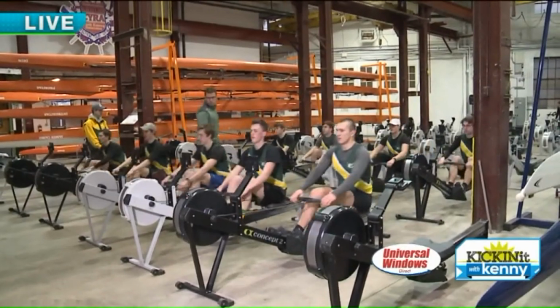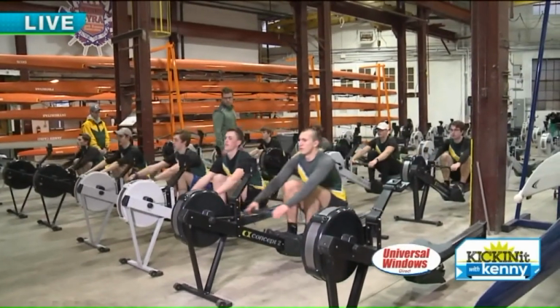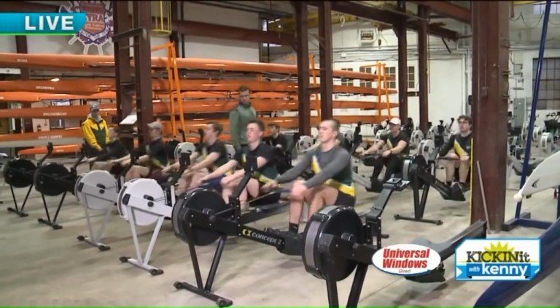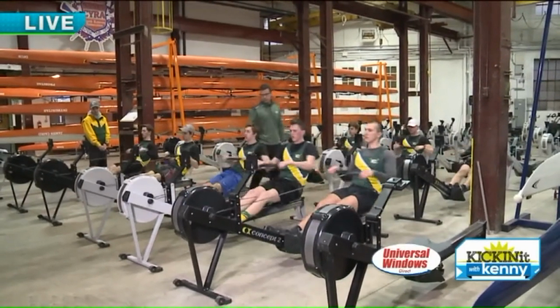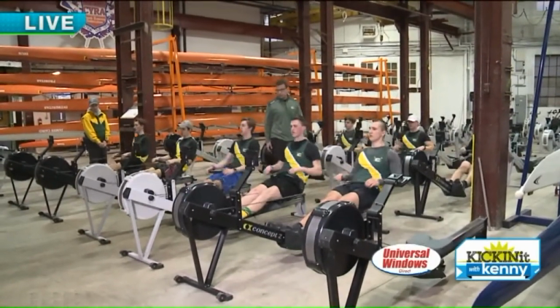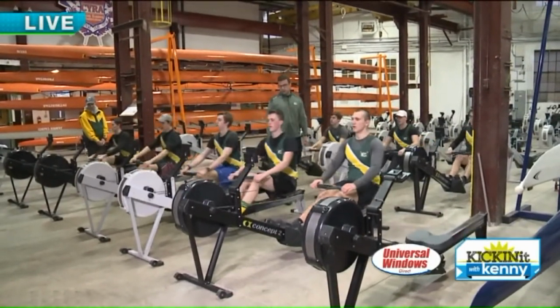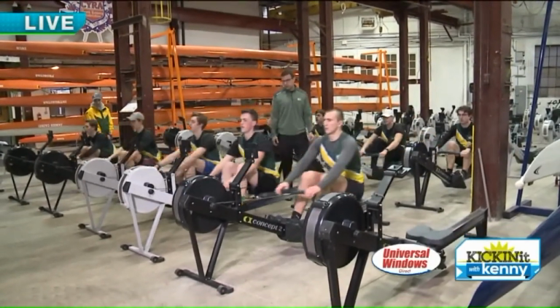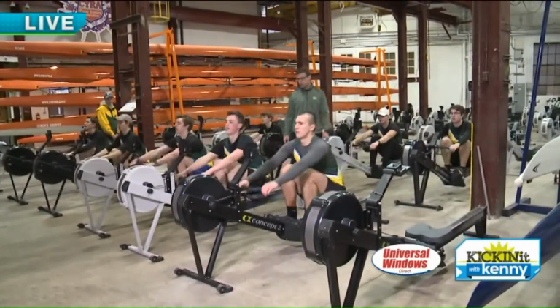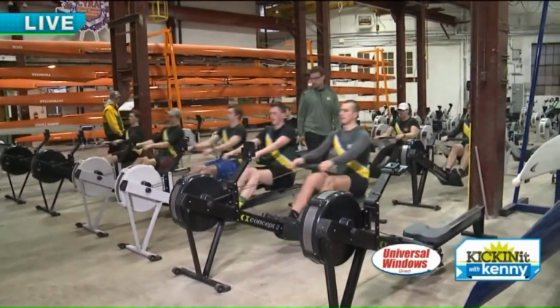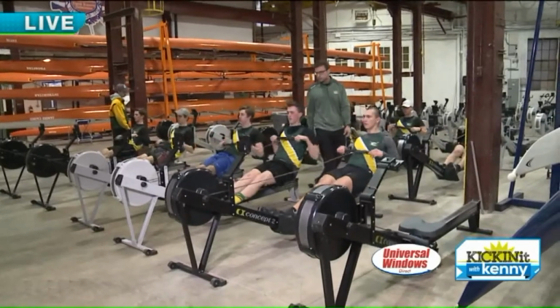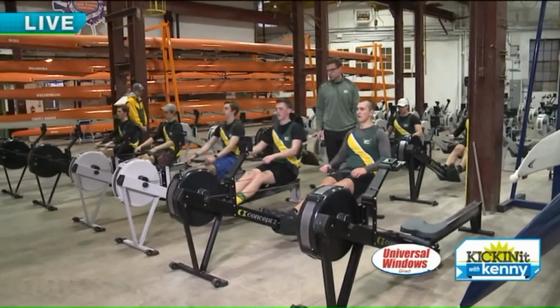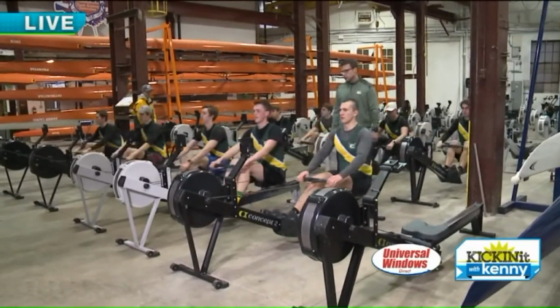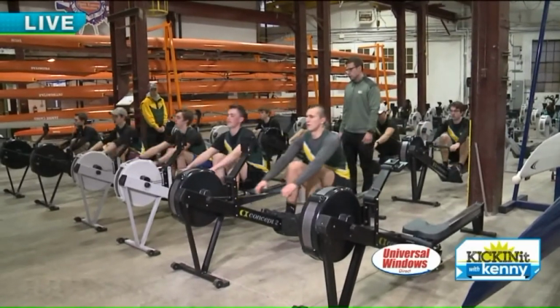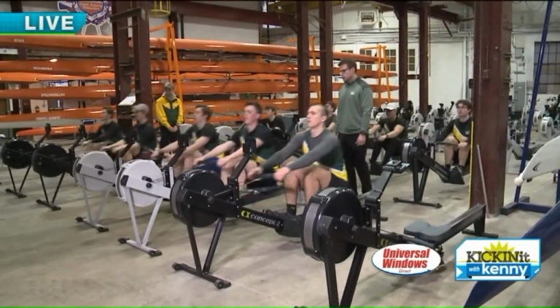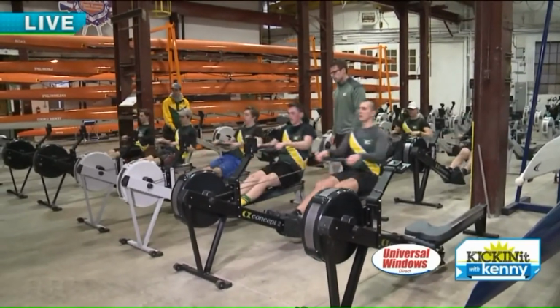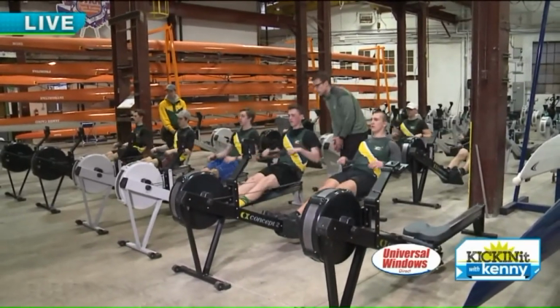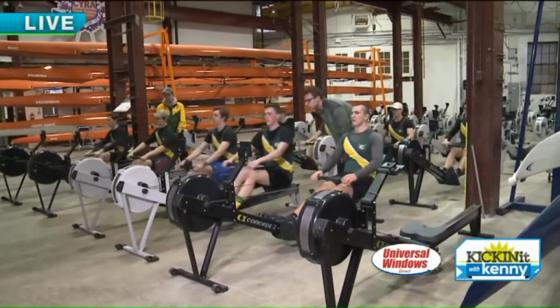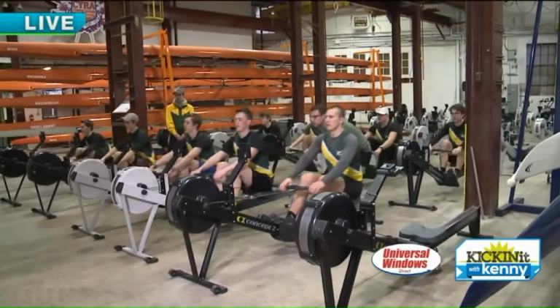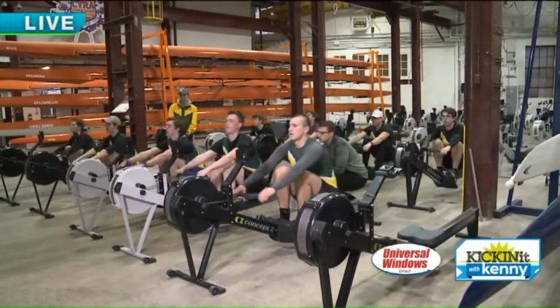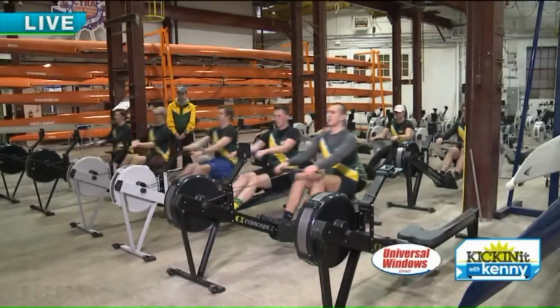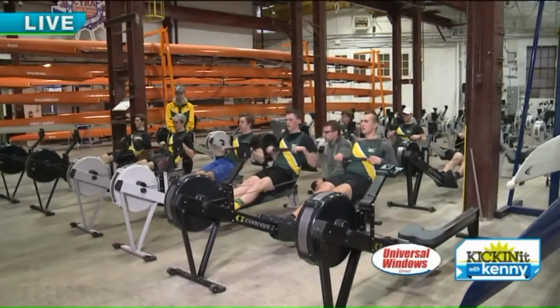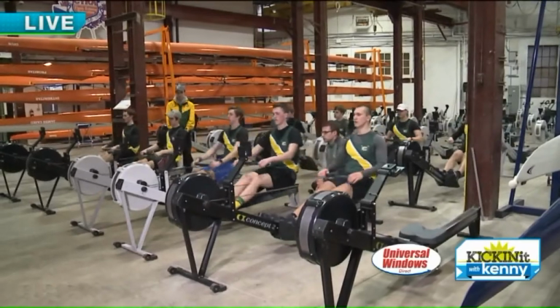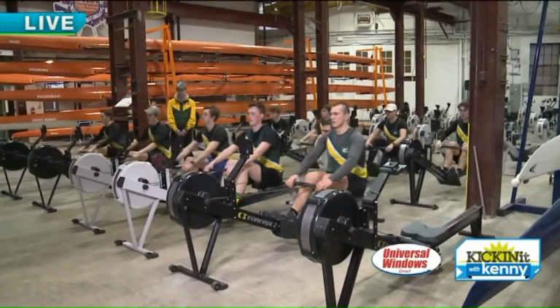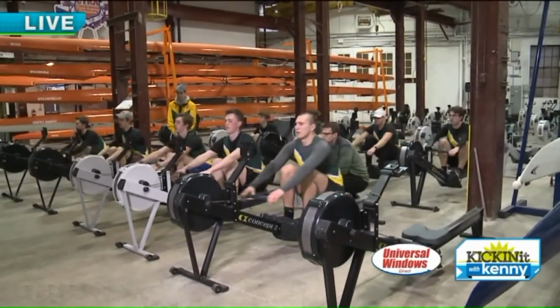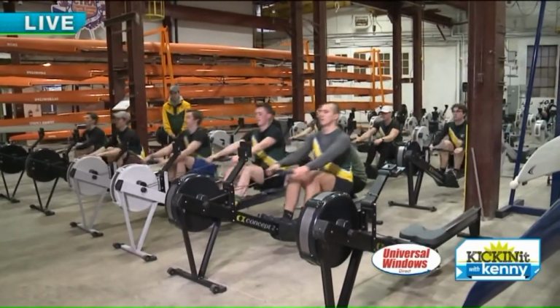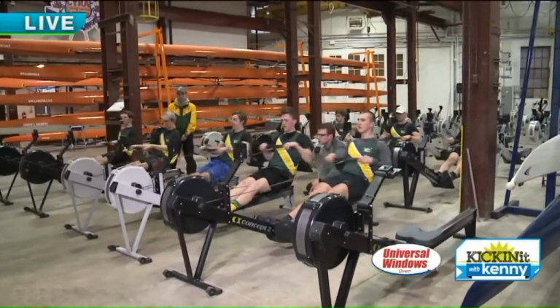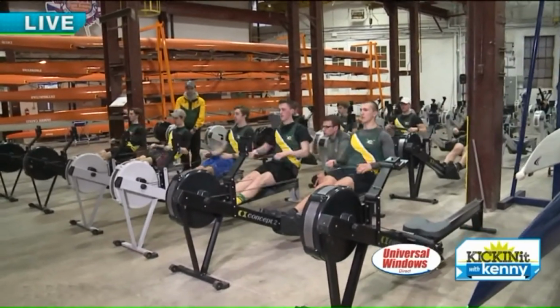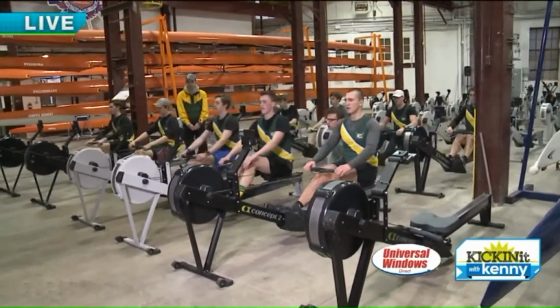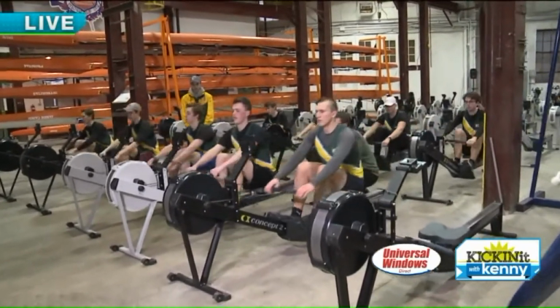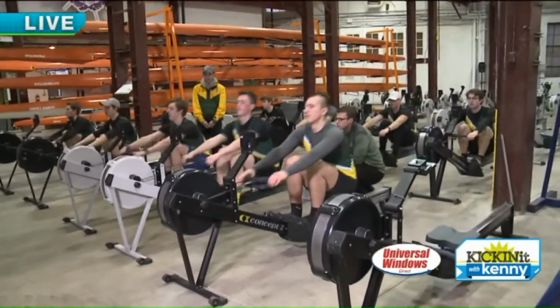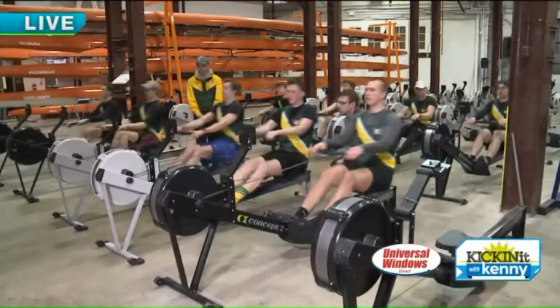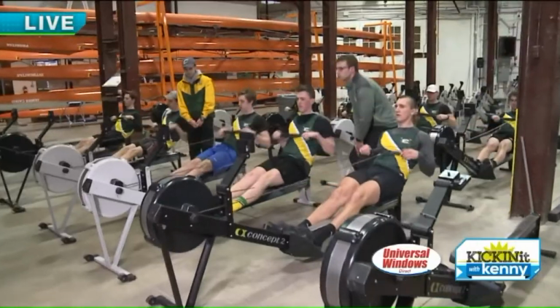These guys even make it look good when they're practicing. Somehow the camera makes them so much better. We're at the Foundry right here in the heart of downtown Cleveland — the rowing community is getting bigger and stronger one stroke at a time.